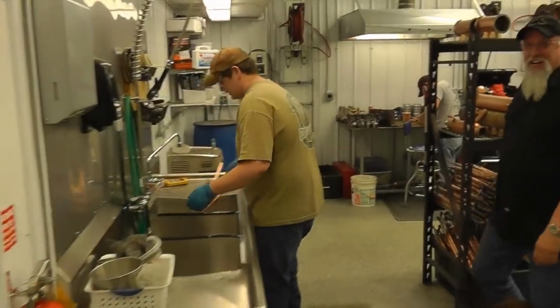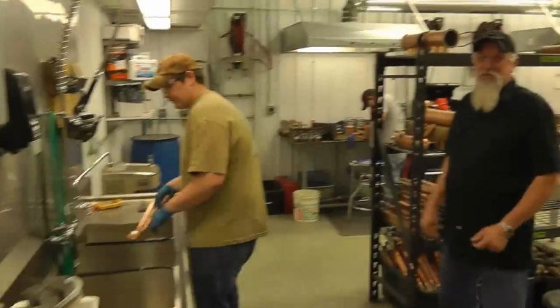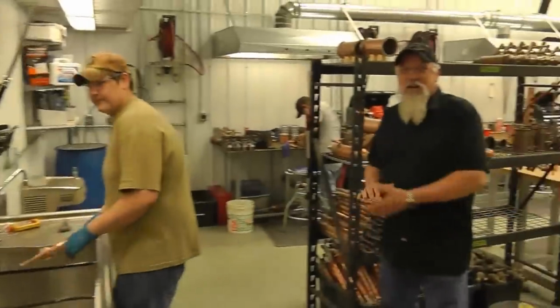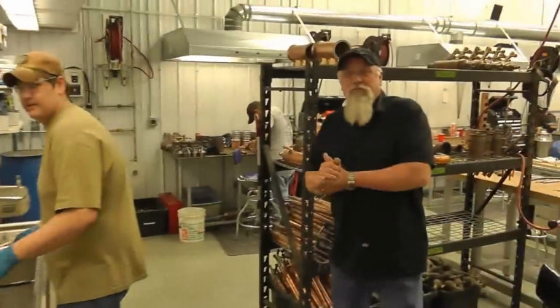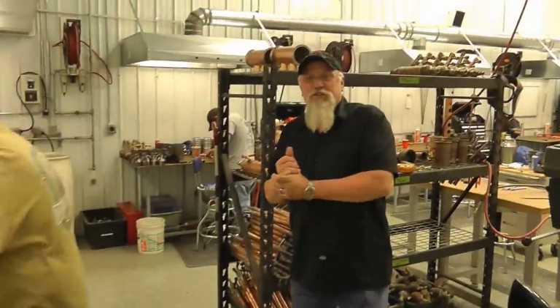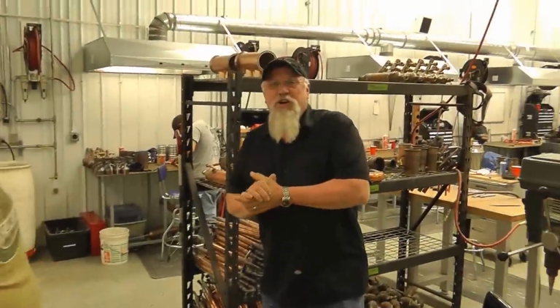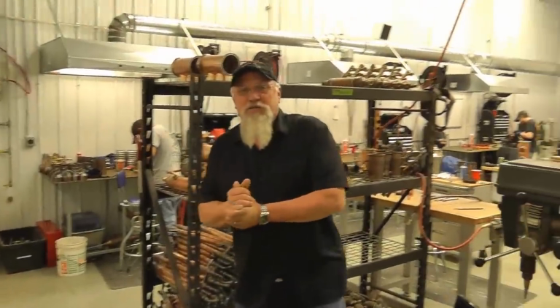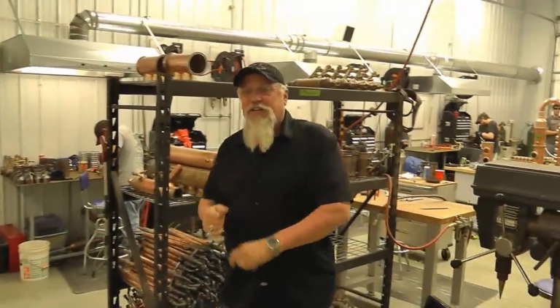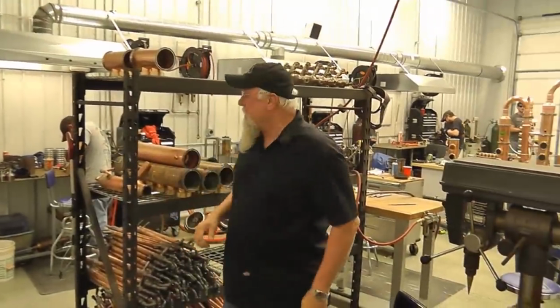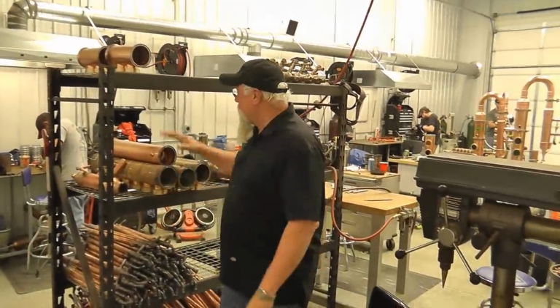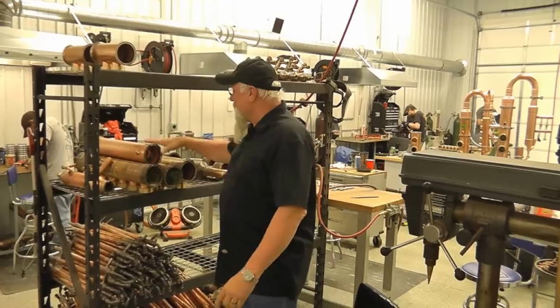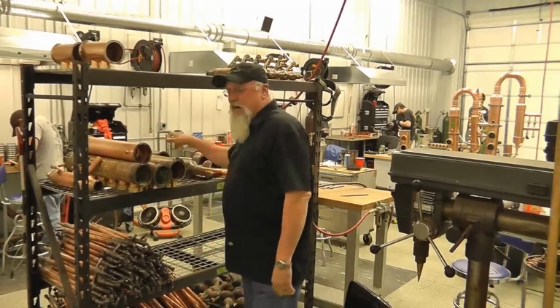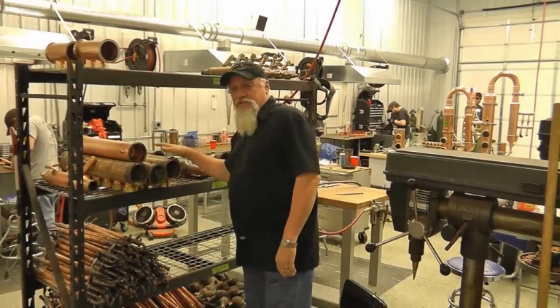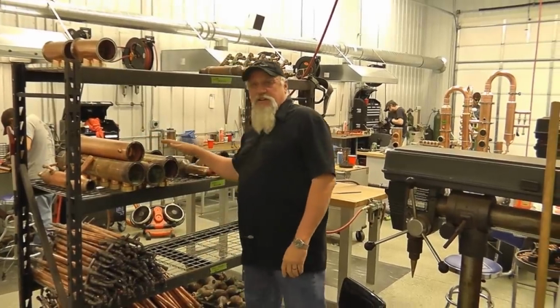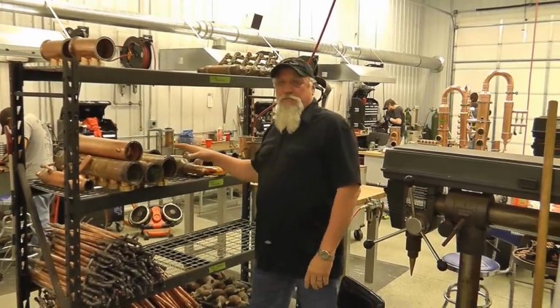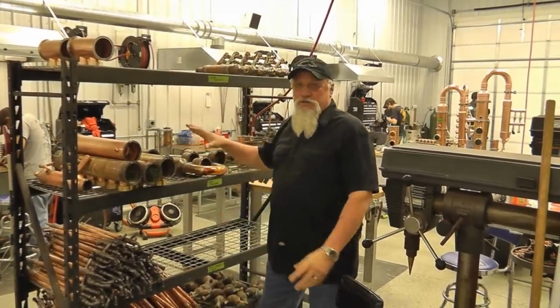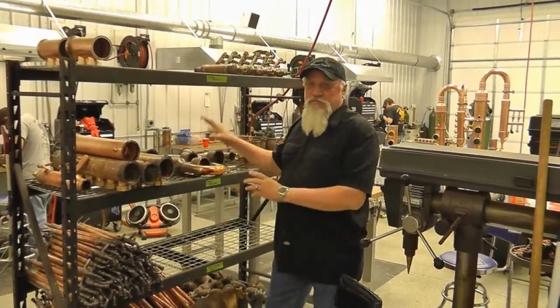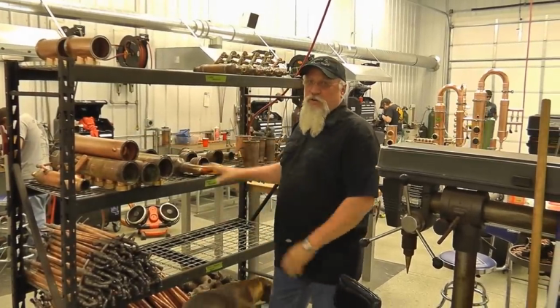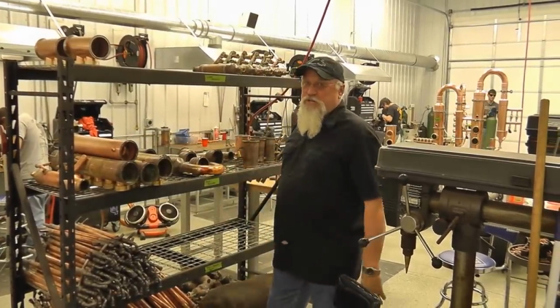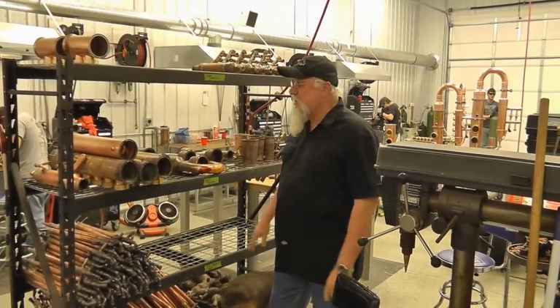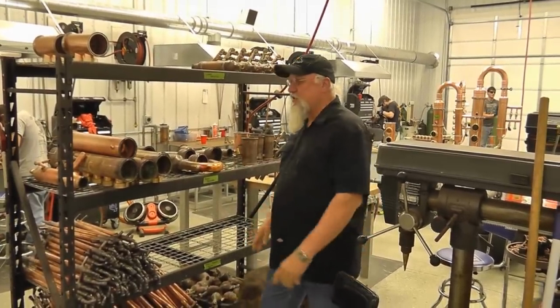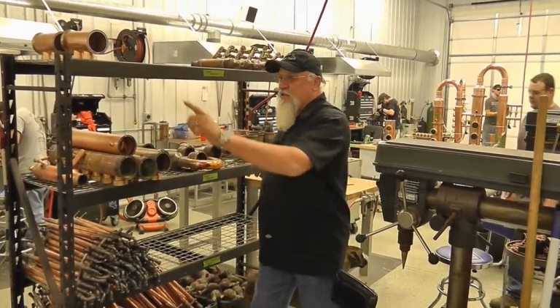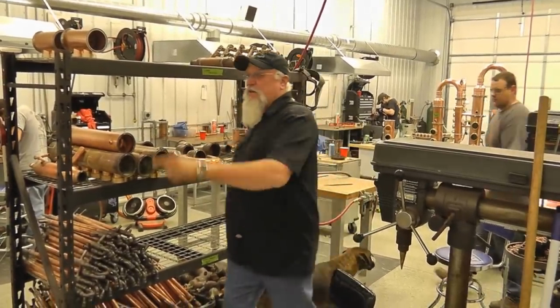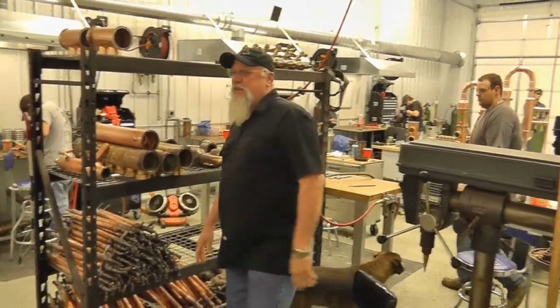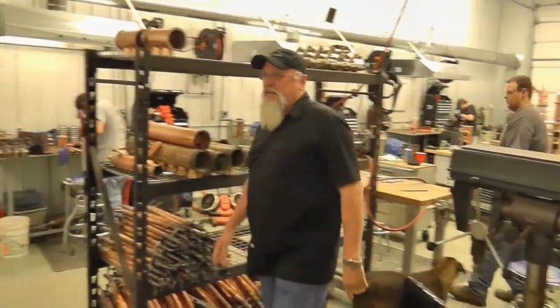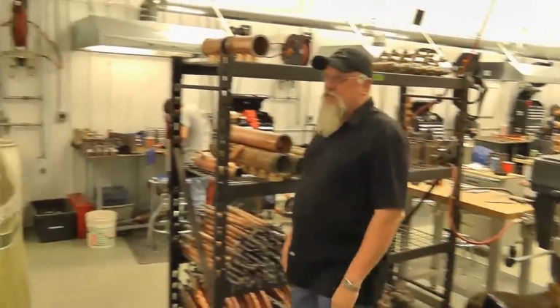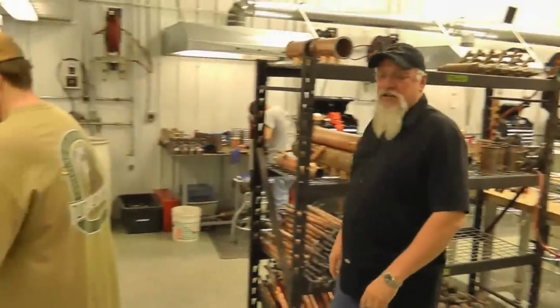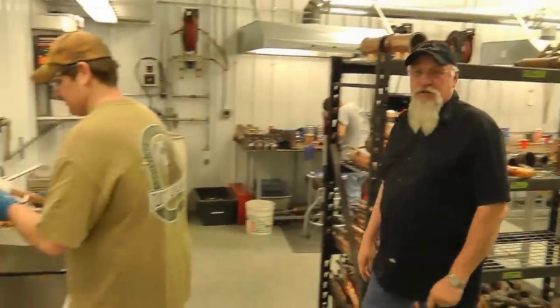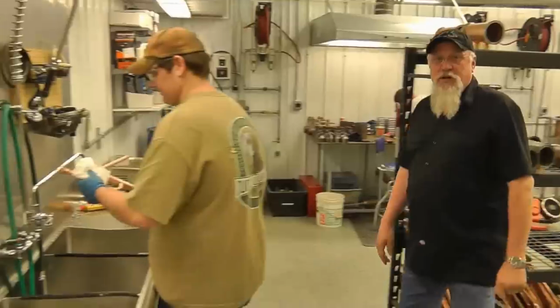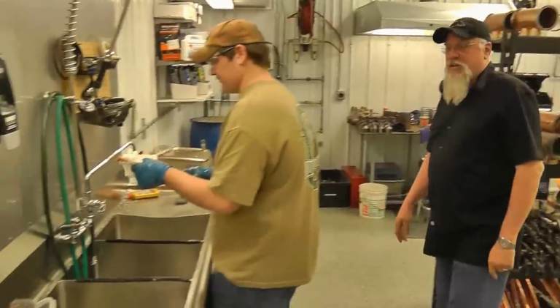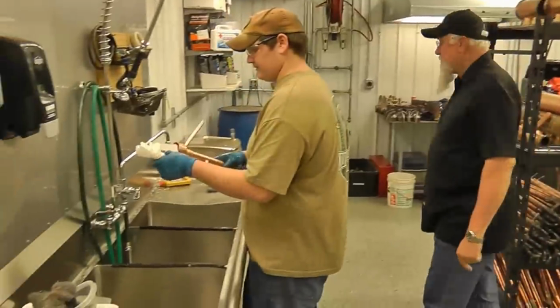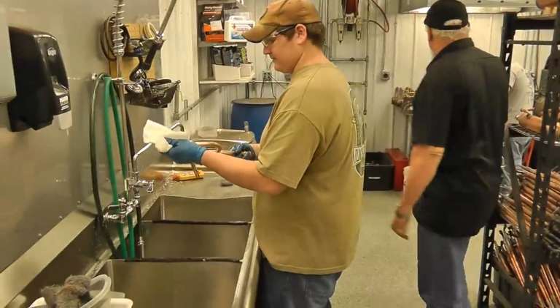Alright, here's where everybody does the work — this is where everything gets built. We've got the parts that we've built waiting to be cleaned. We've got Zach here; we're cleaning some parts right now for you.